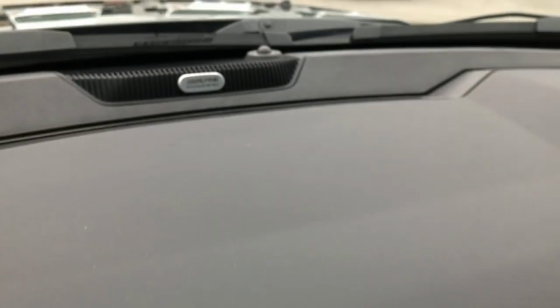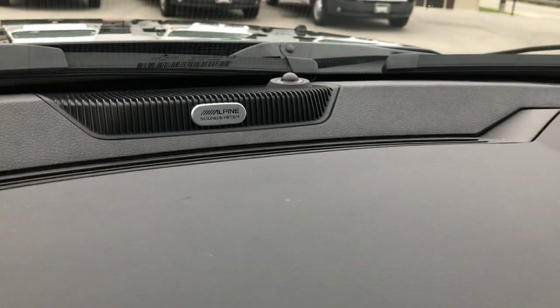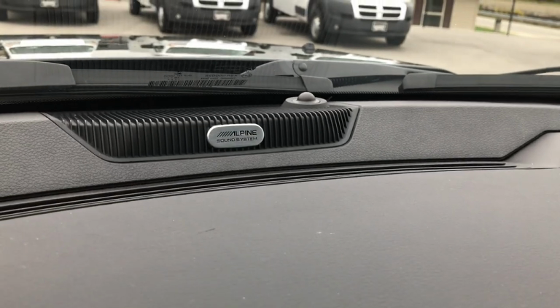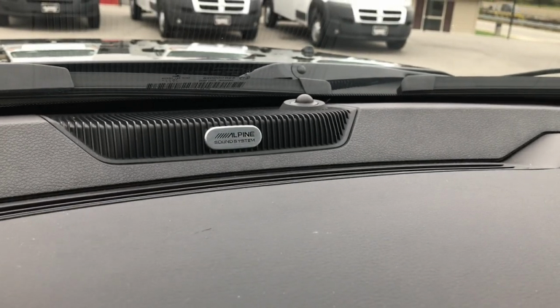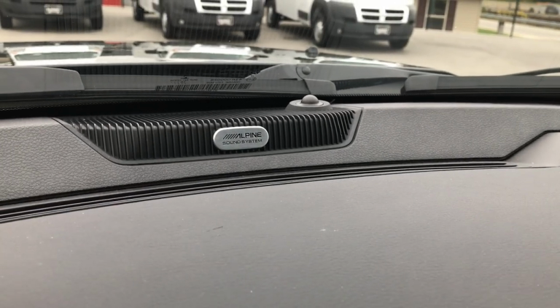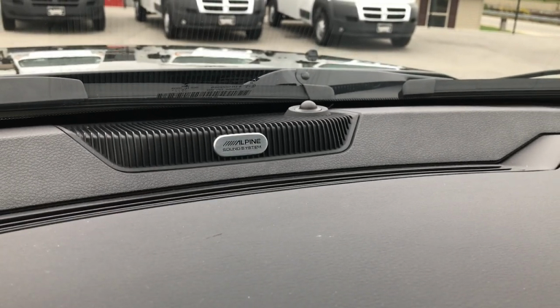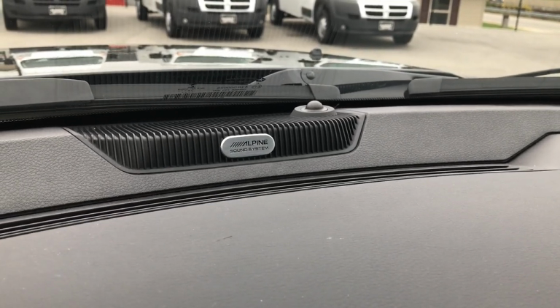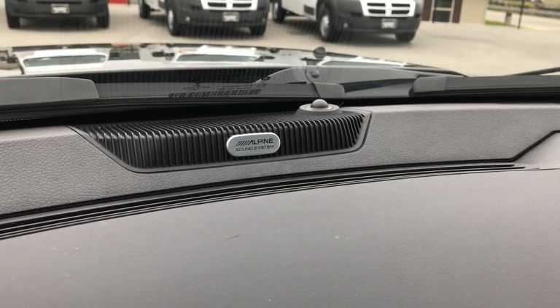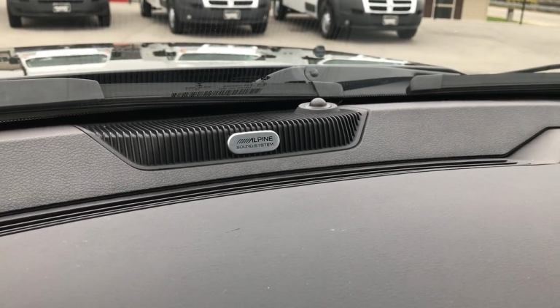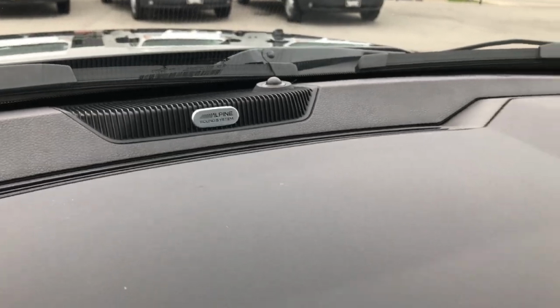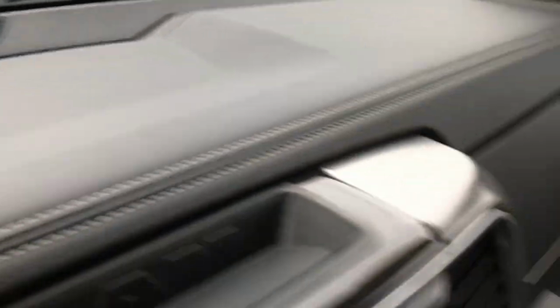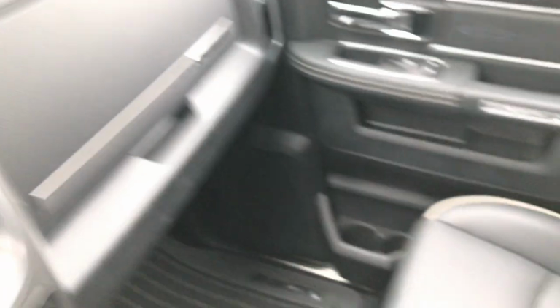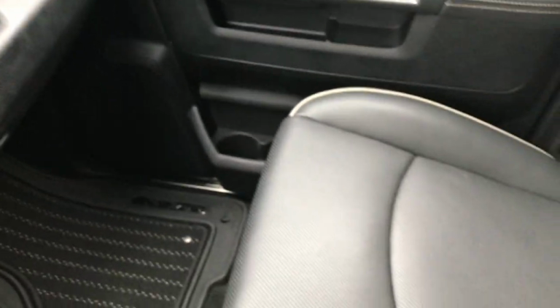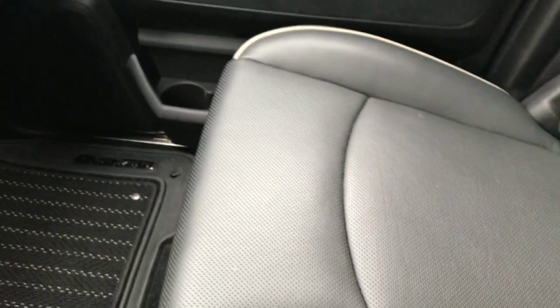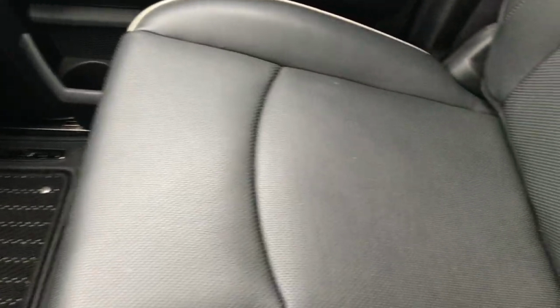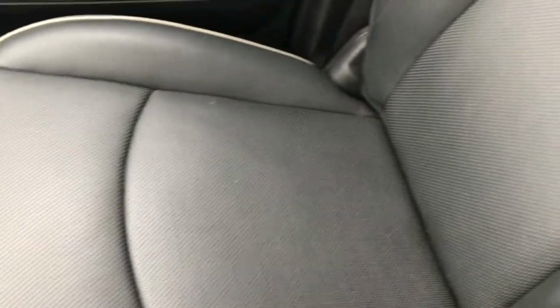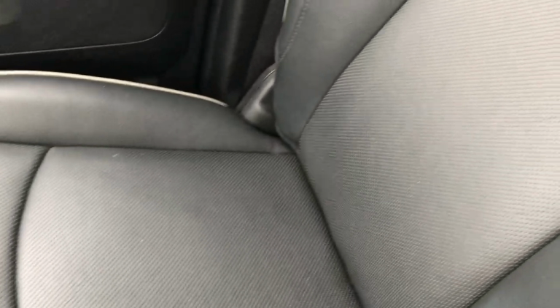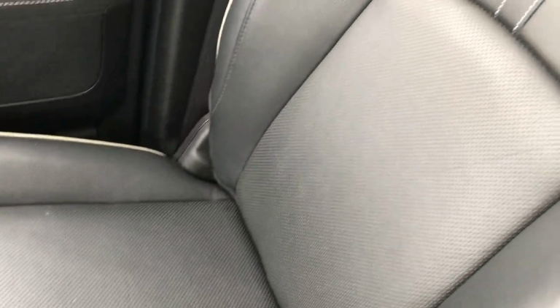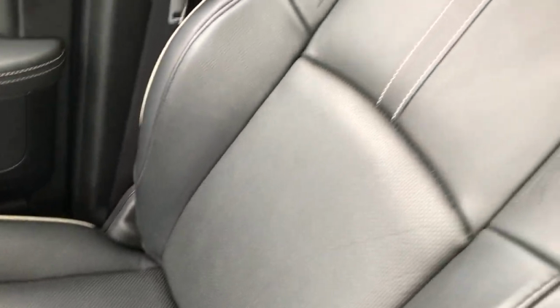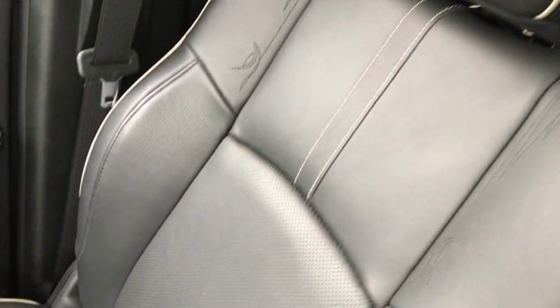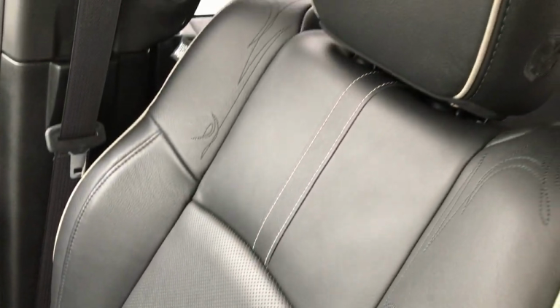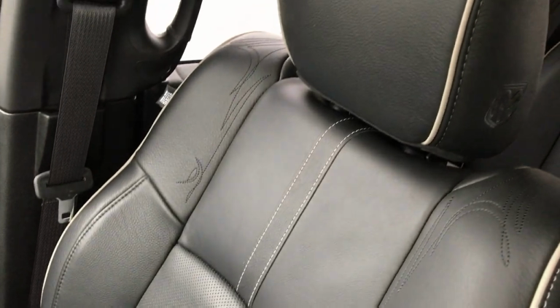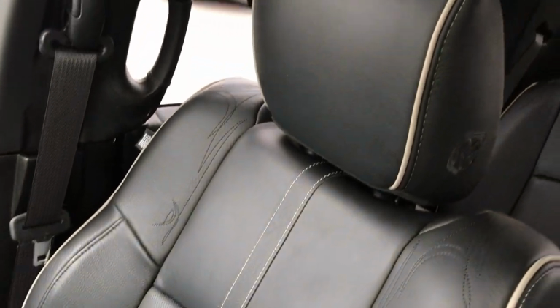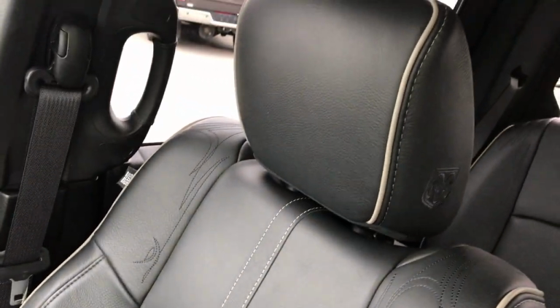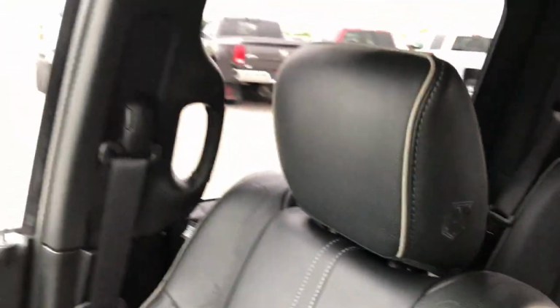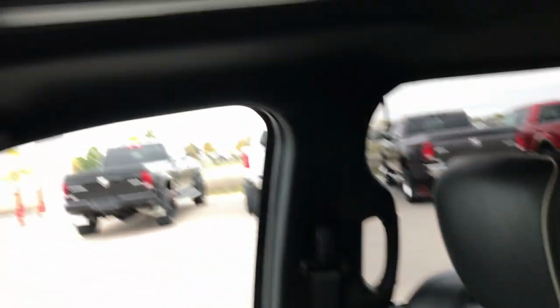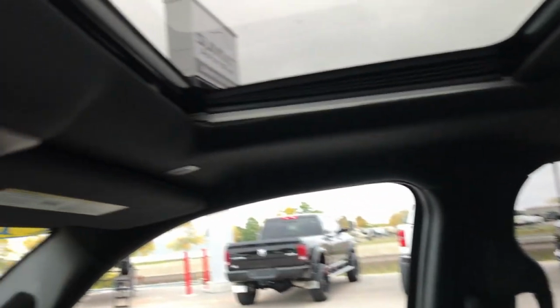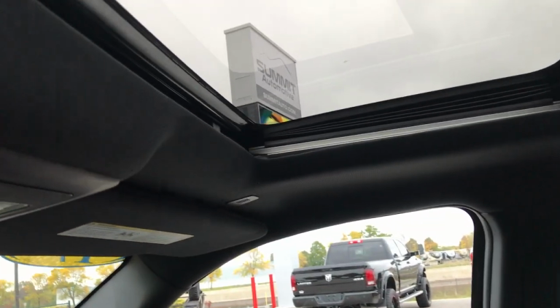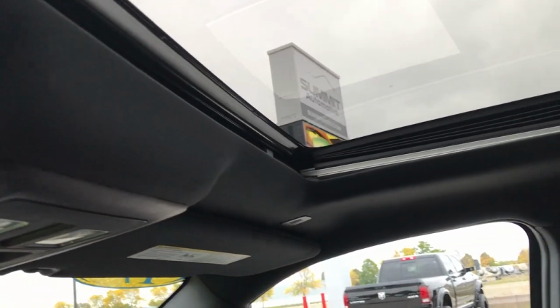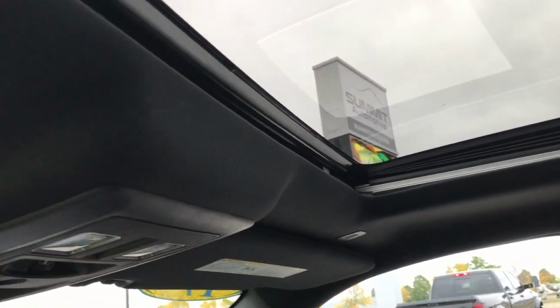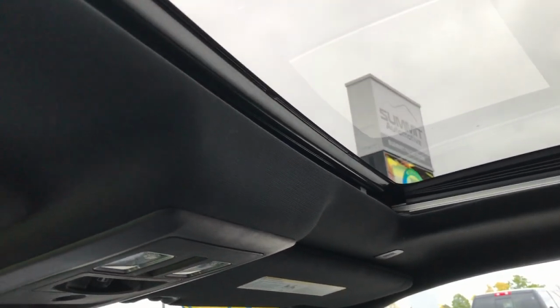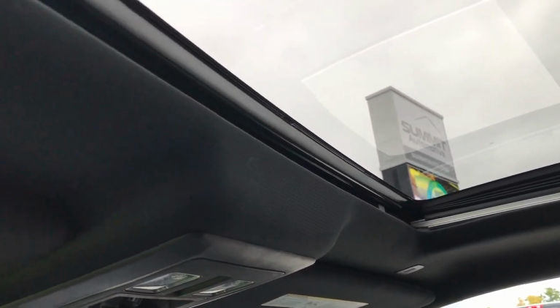This has the Alpine sound system with the factory subwoofer. The passenger seat is very clean as well — no rips or tears. And this truck has never been smoked in.